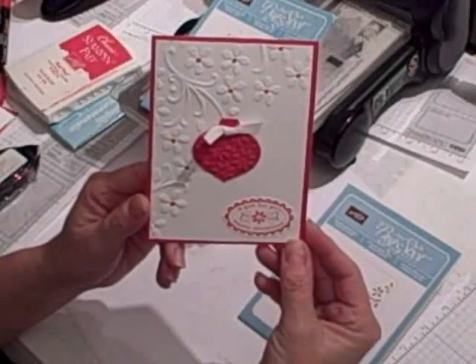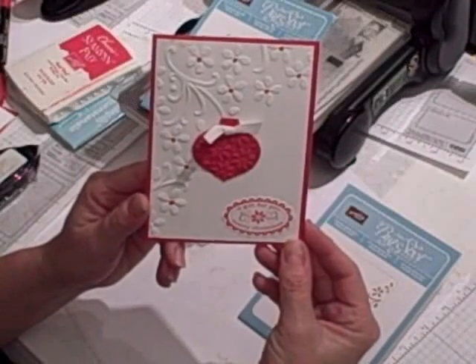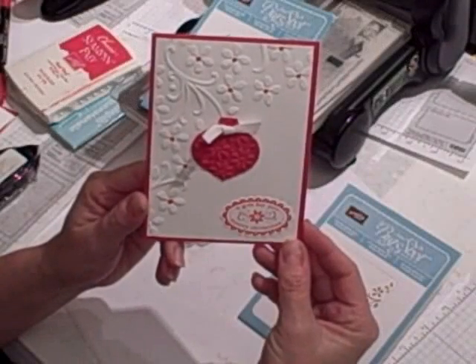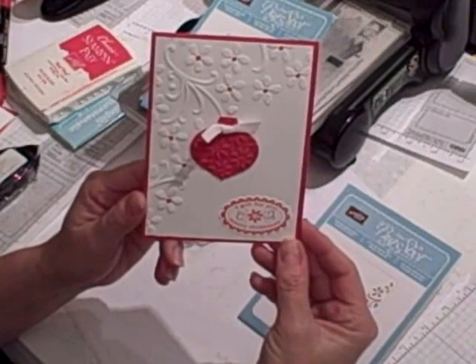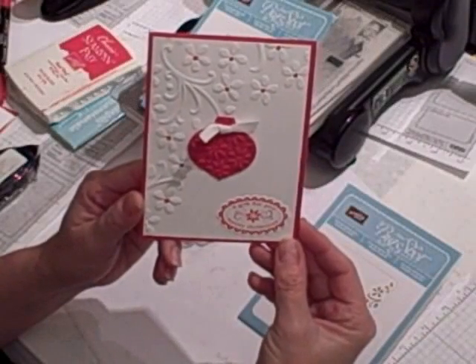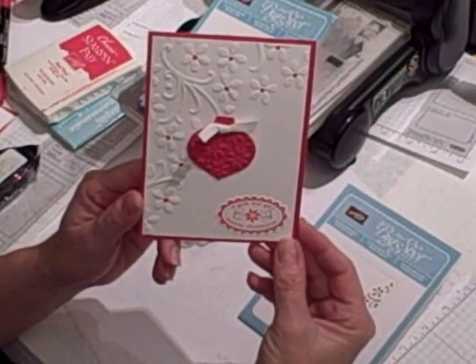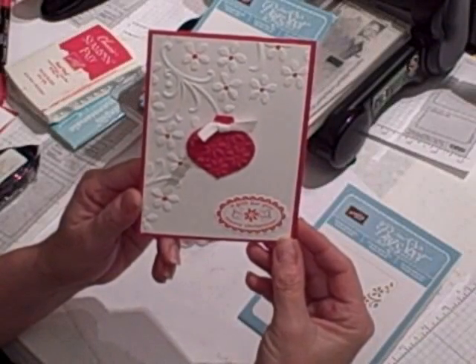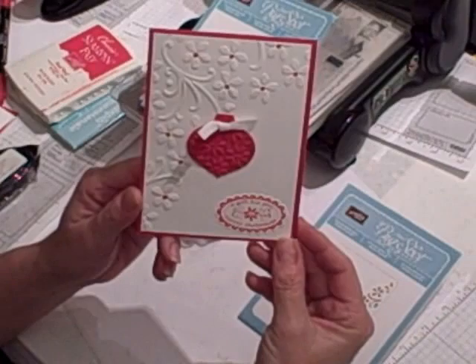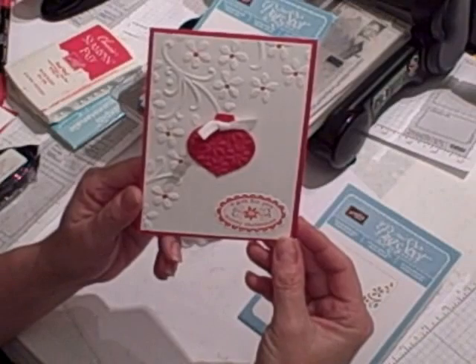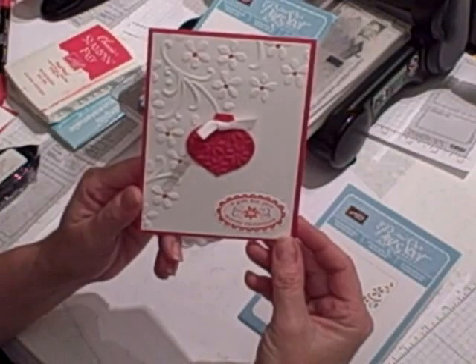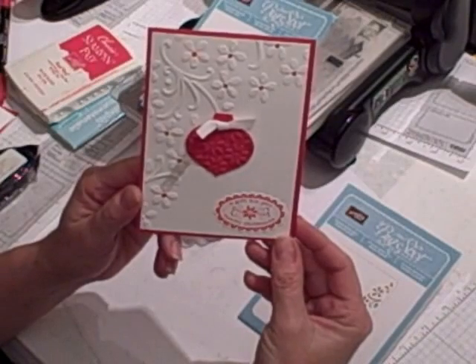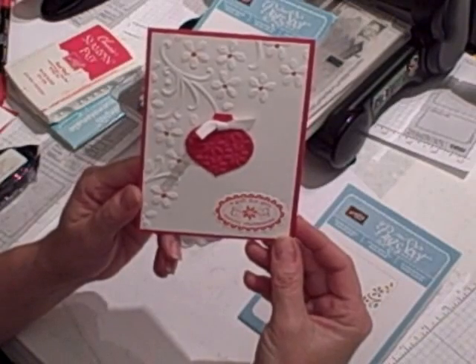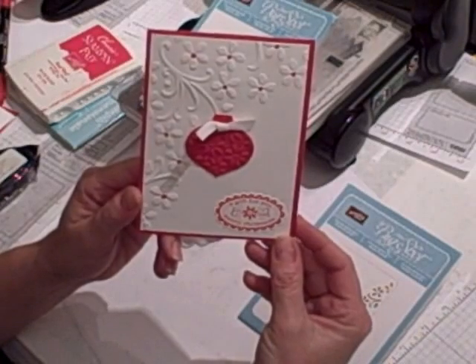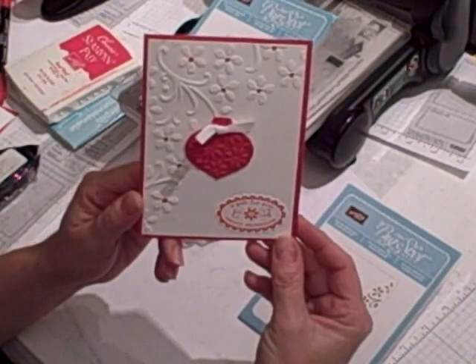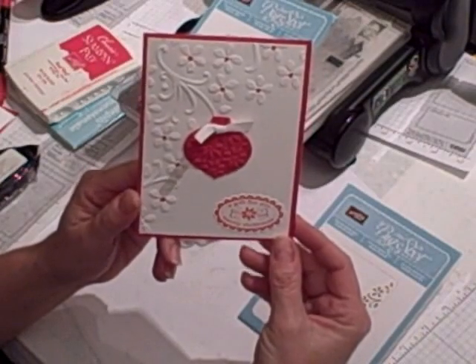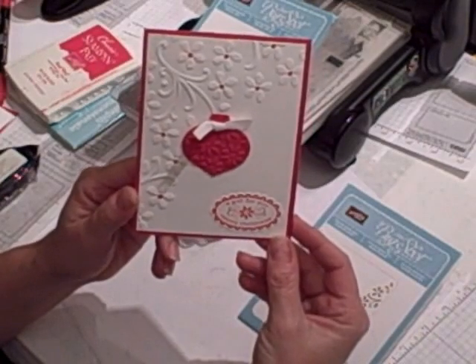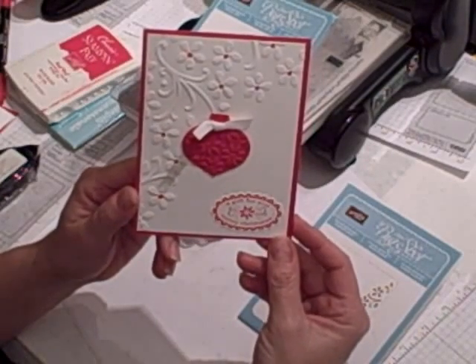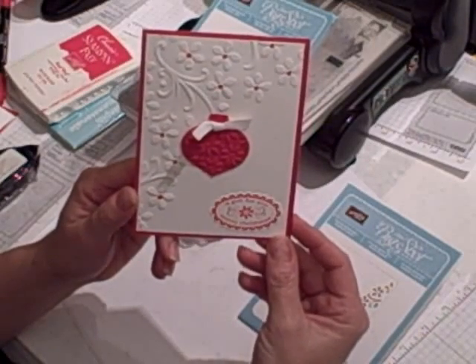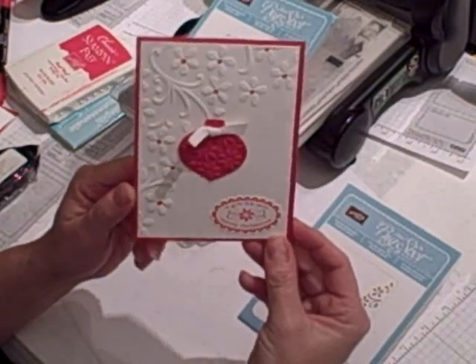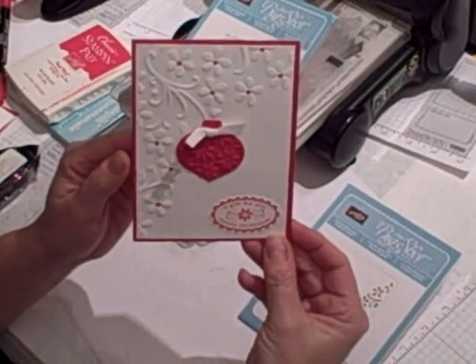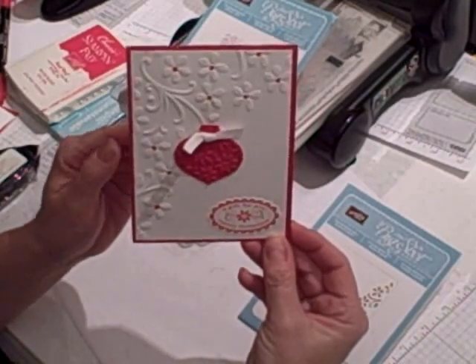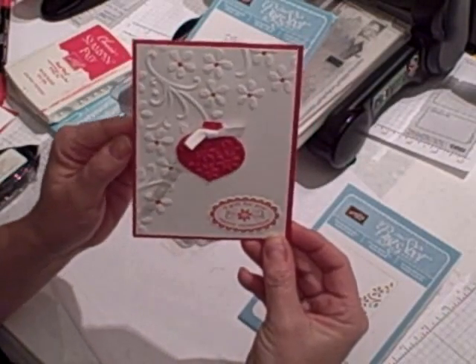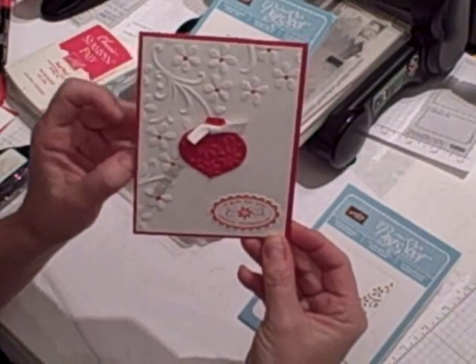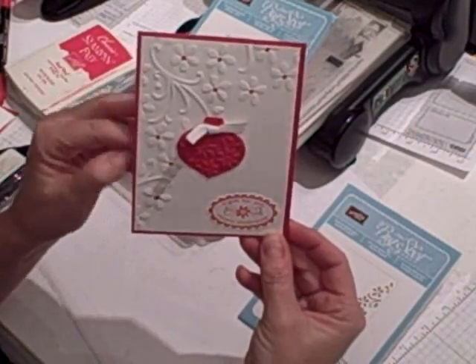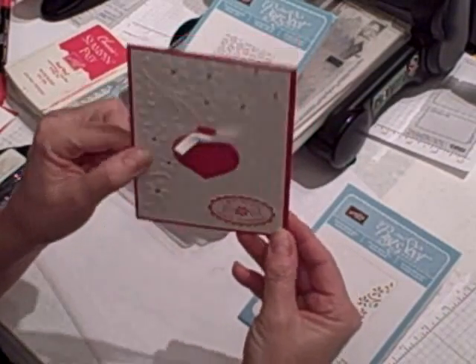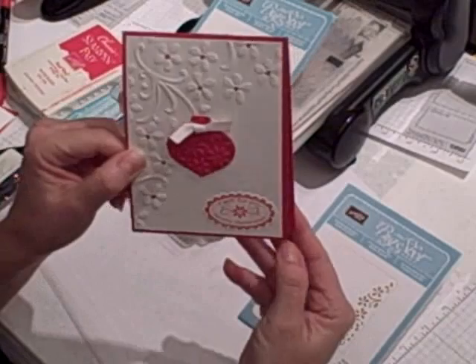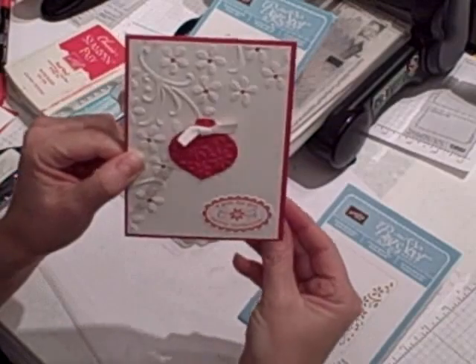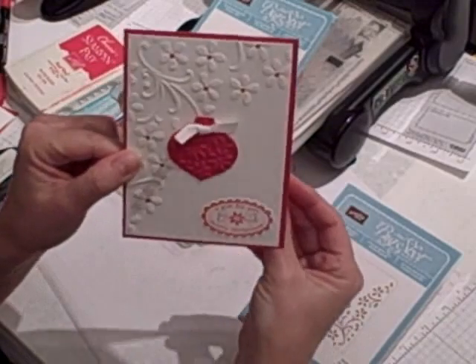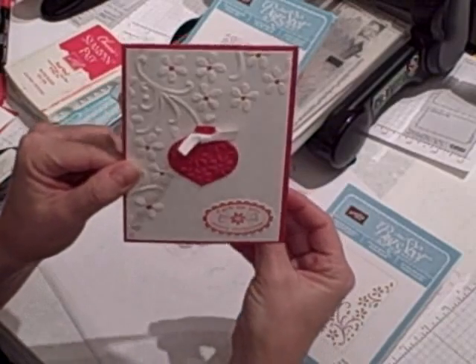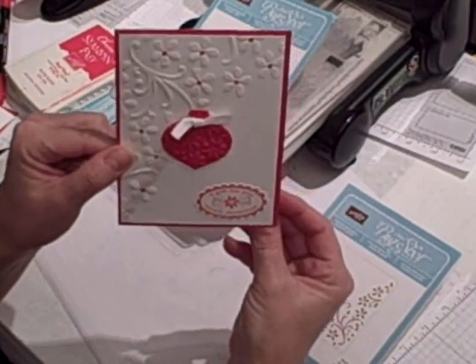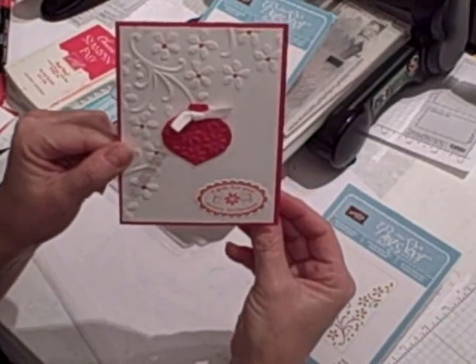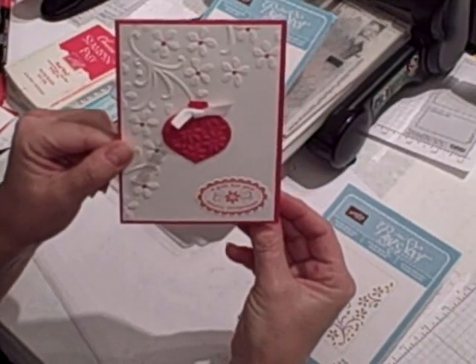Hi, I'm Terry and I'm nuts about stamping. I'm back today with your Sundays with Sizzix project. It's this cute little holiday Christmas card.